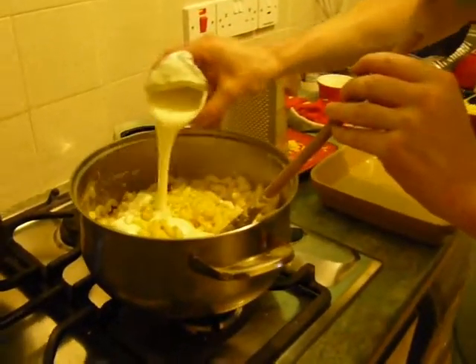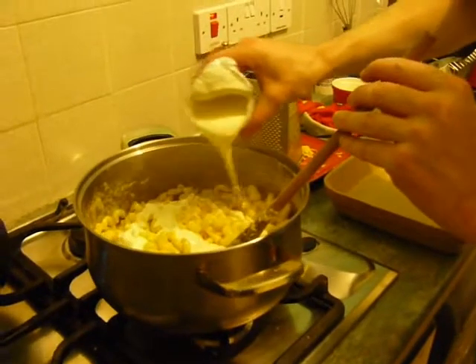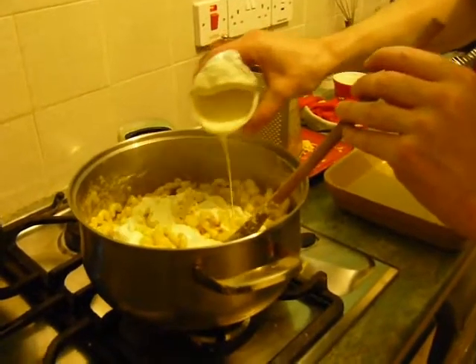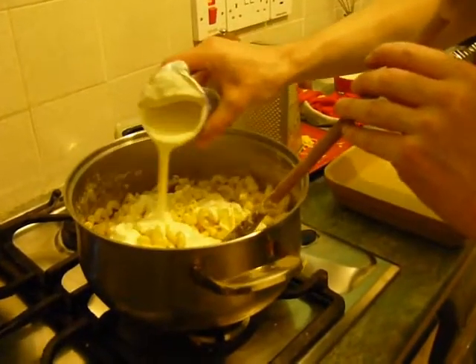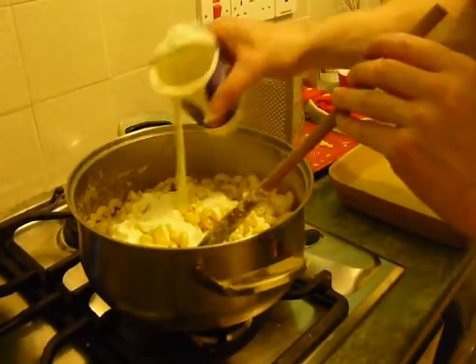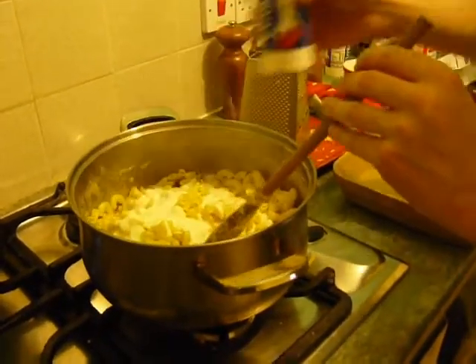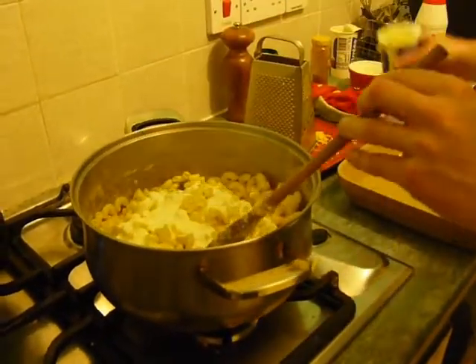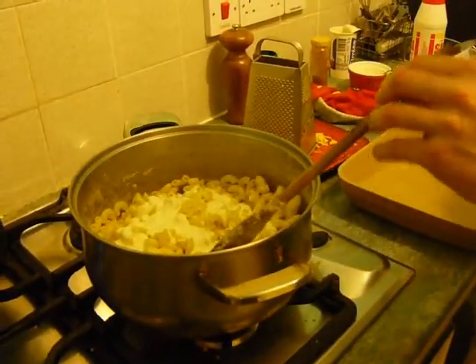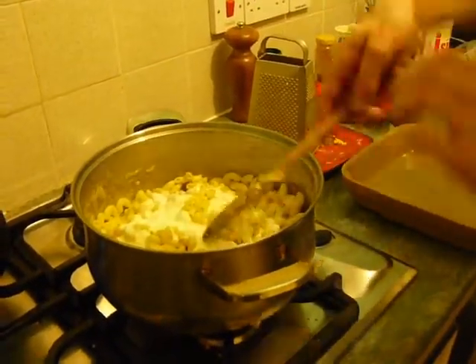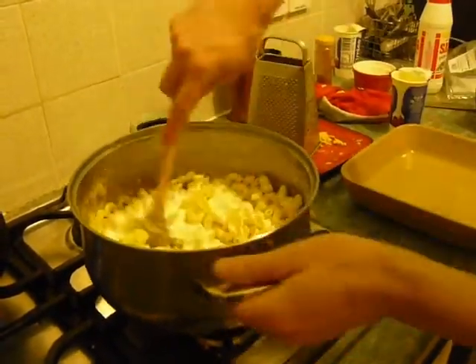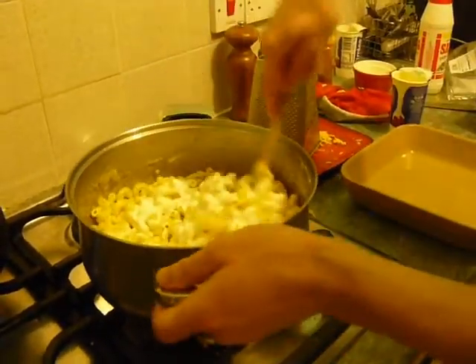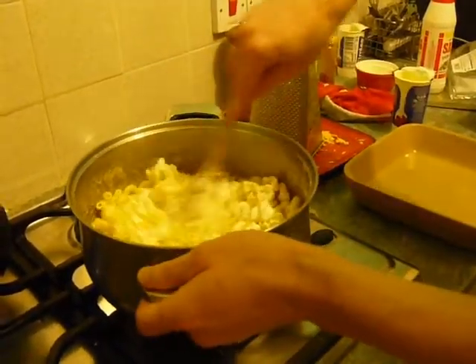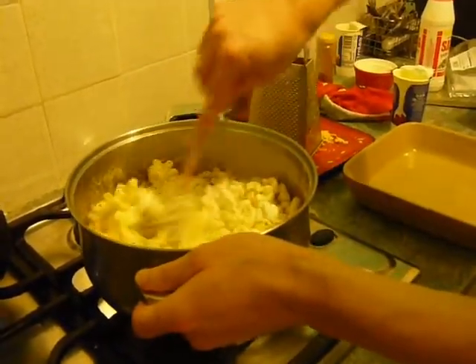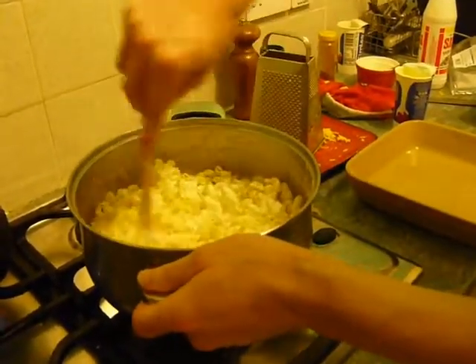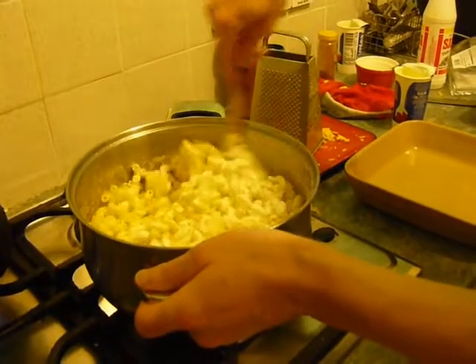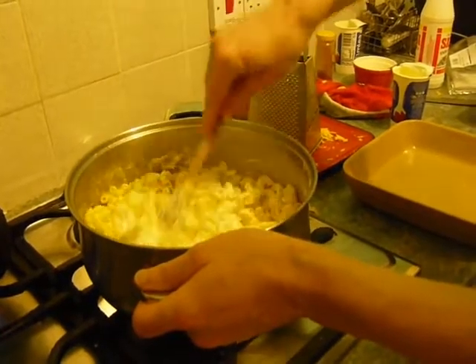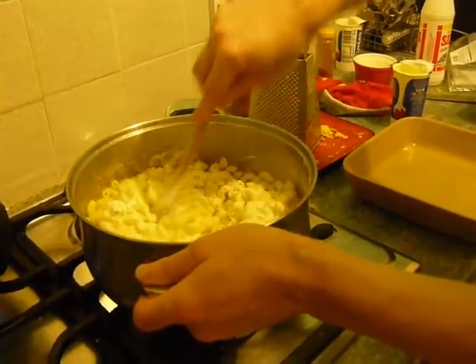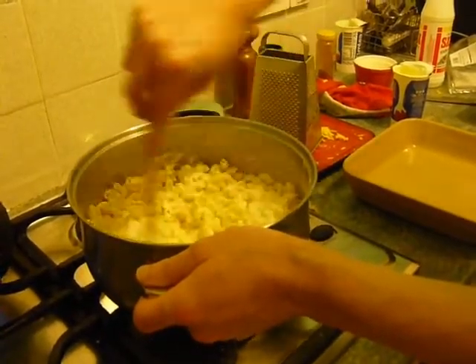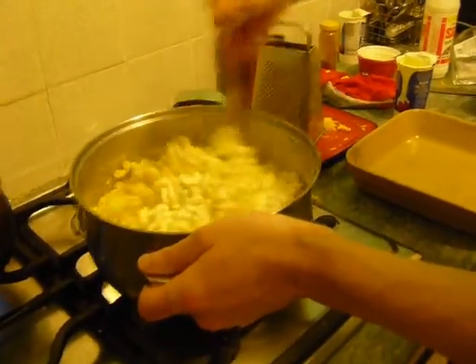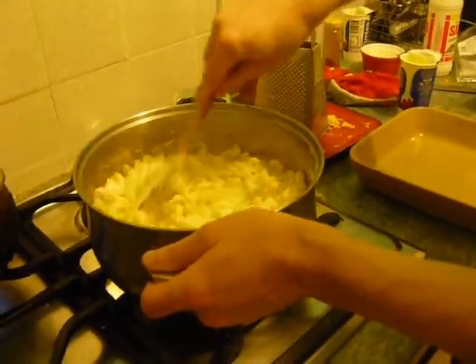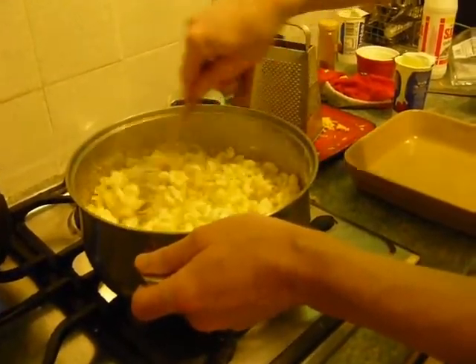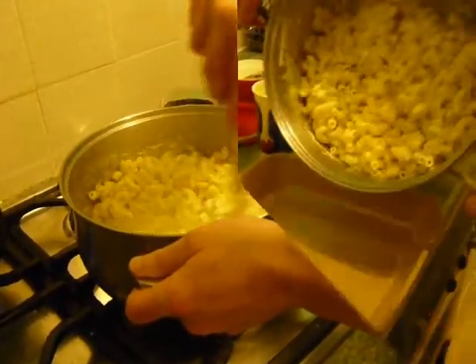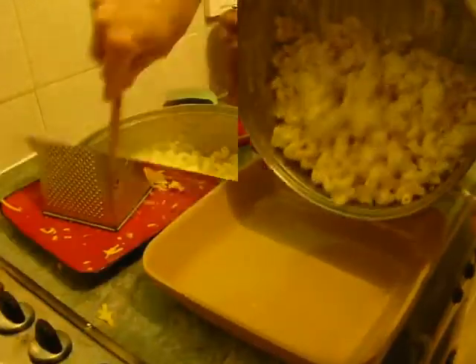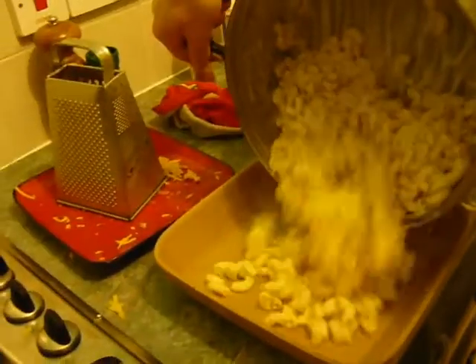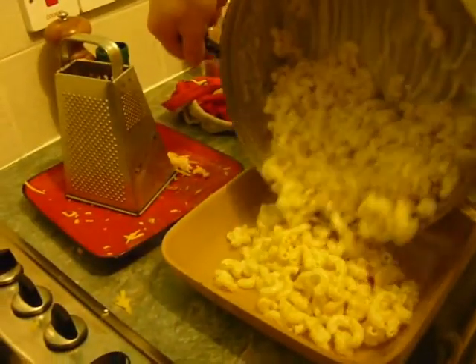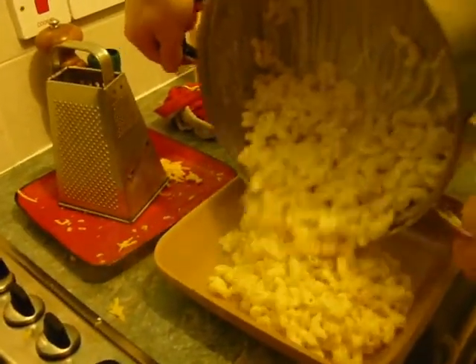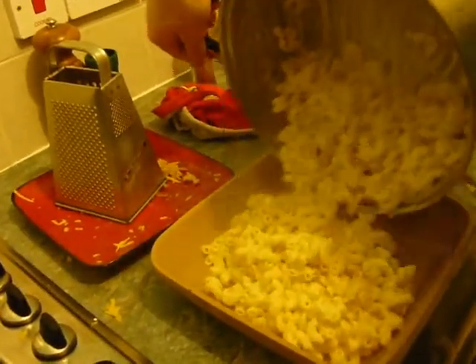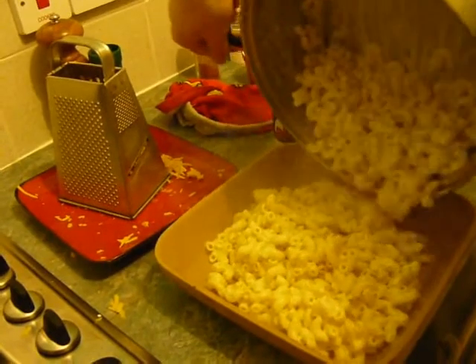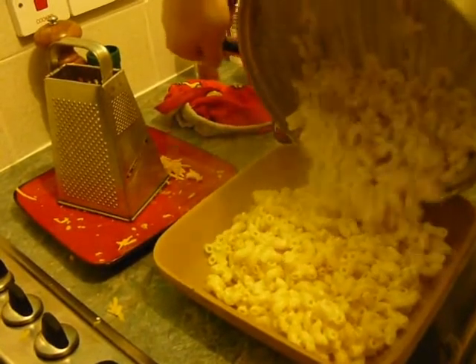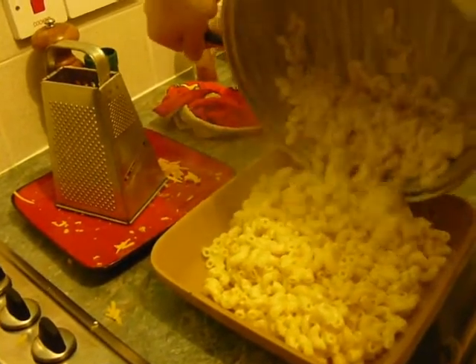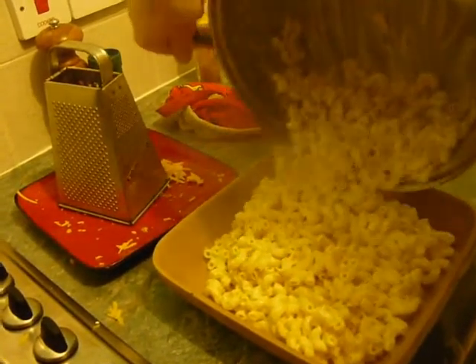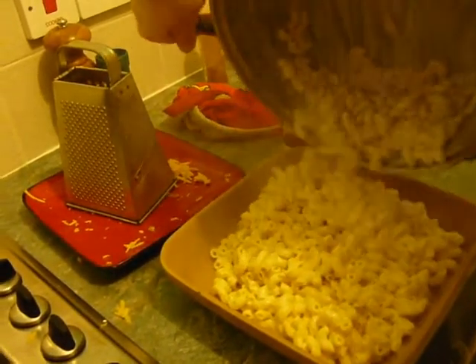If you find it's a little bit dry, just add a touch more cream so it goes nice and creamy, then transfer all of that into your oven dish.